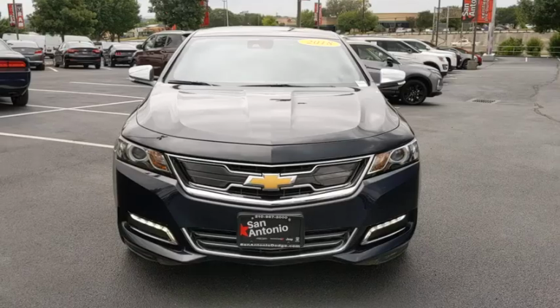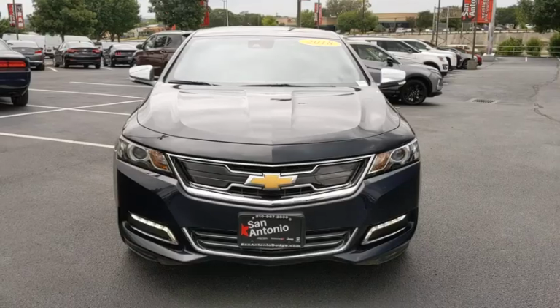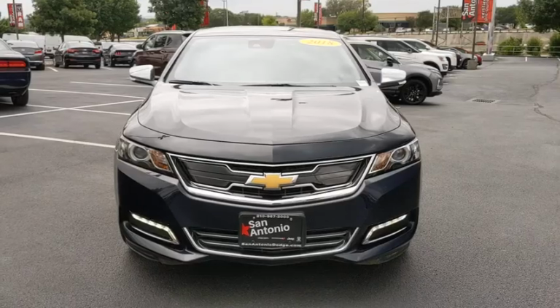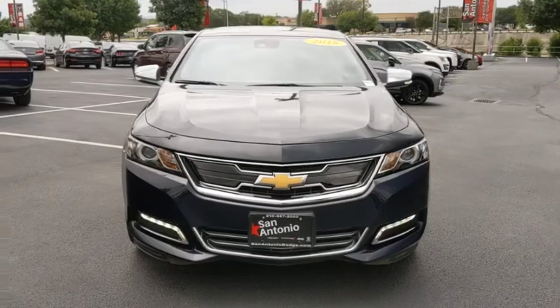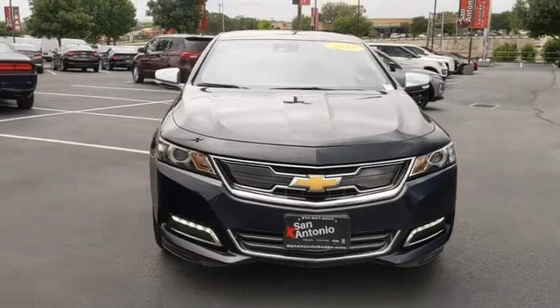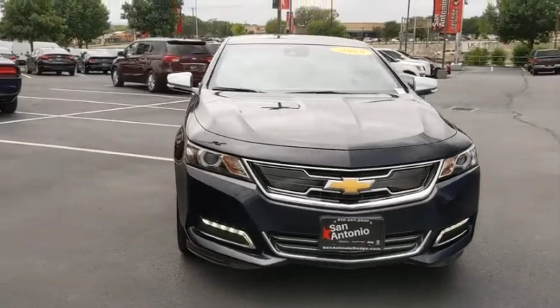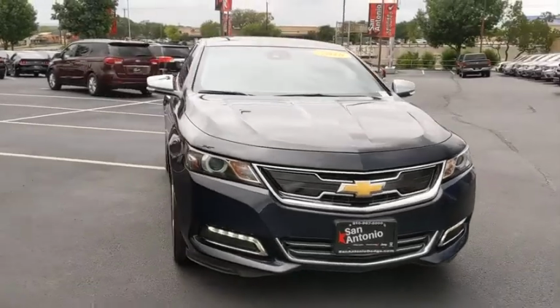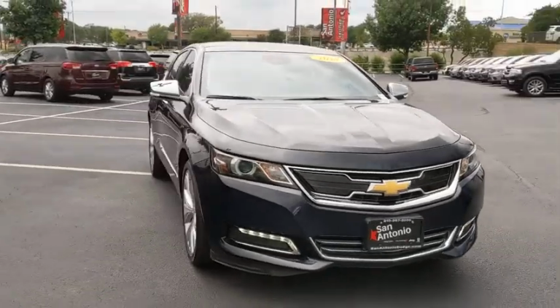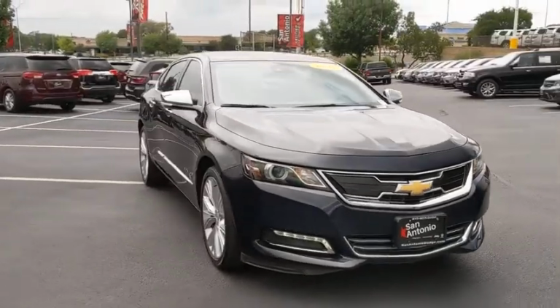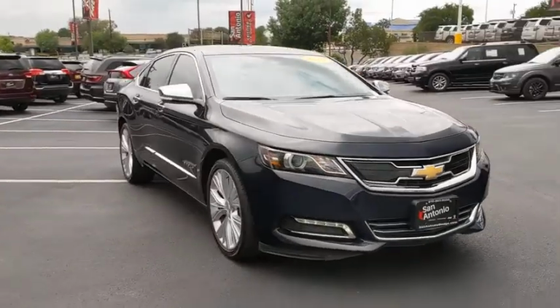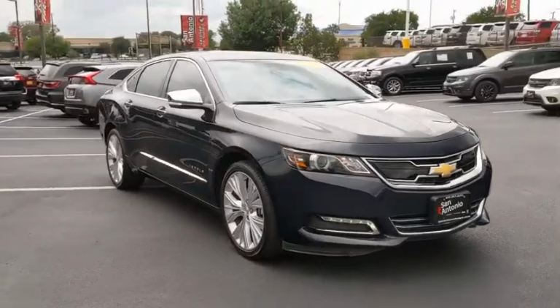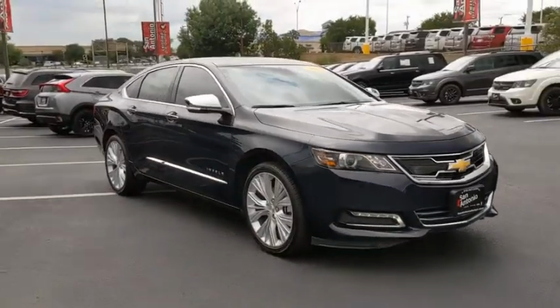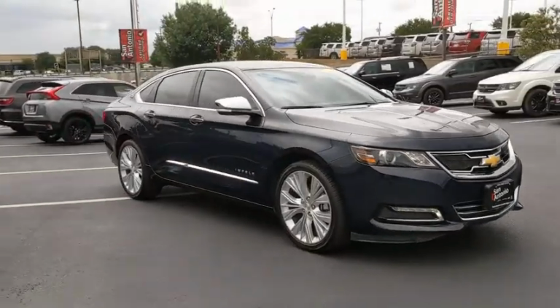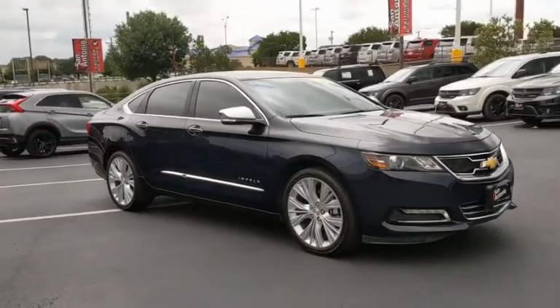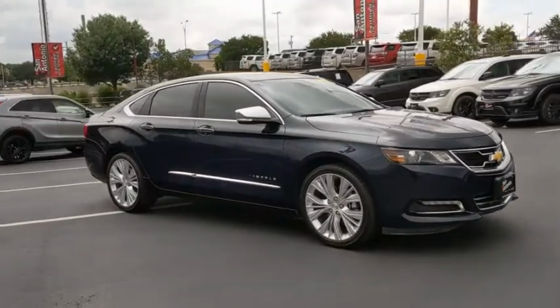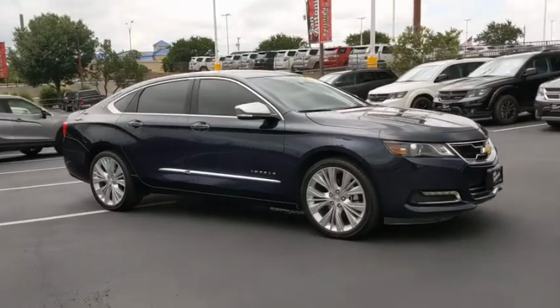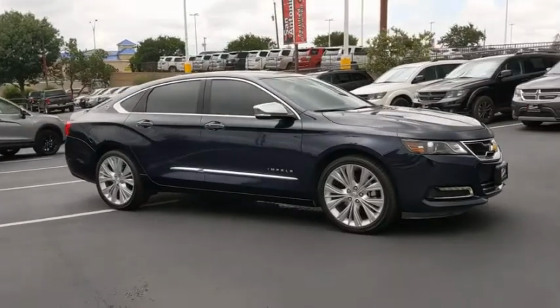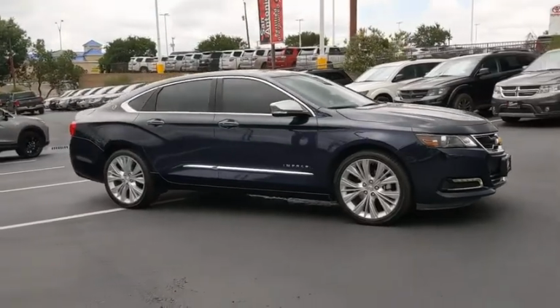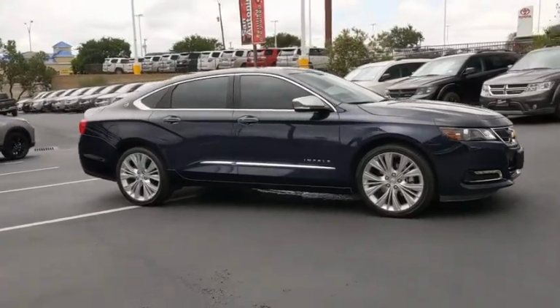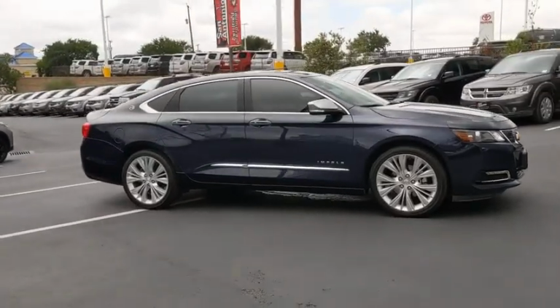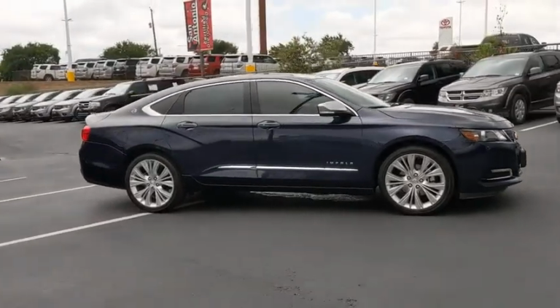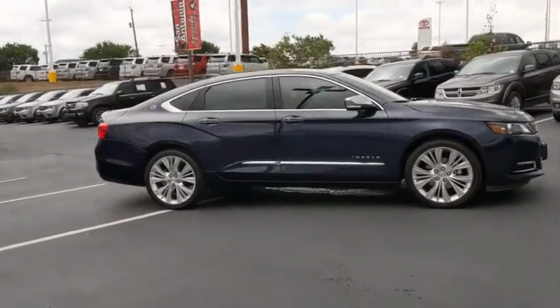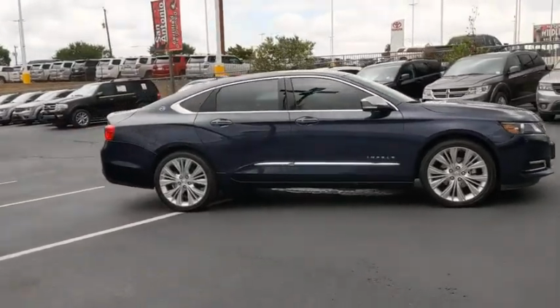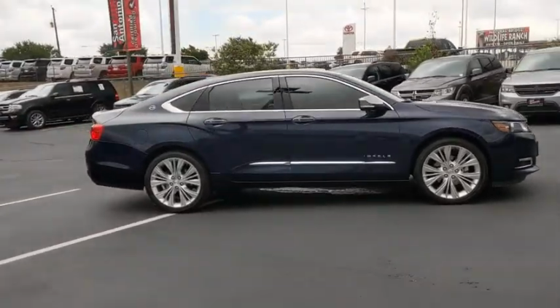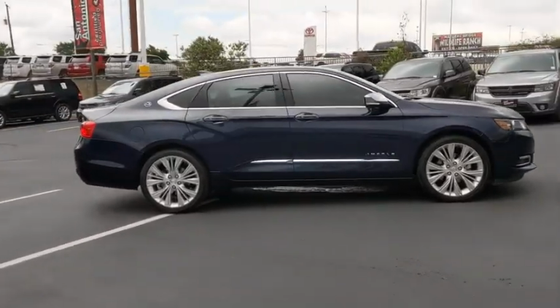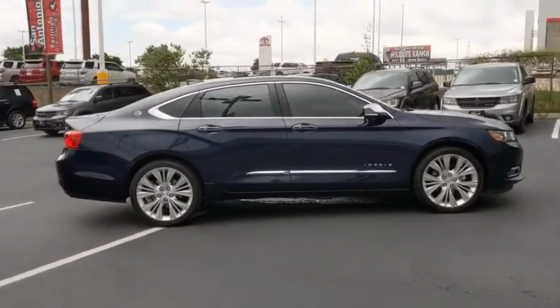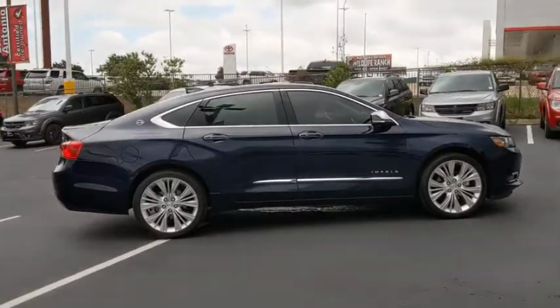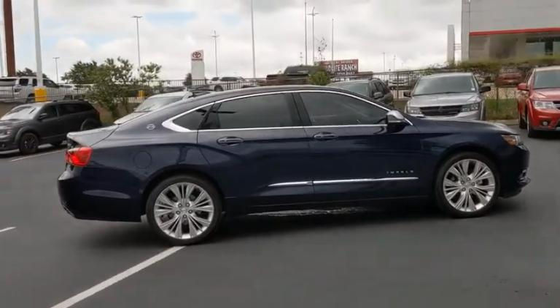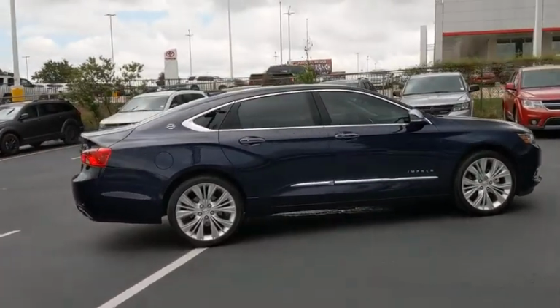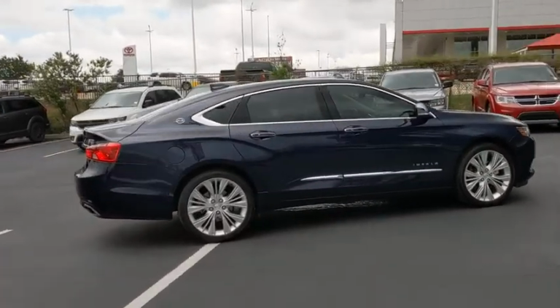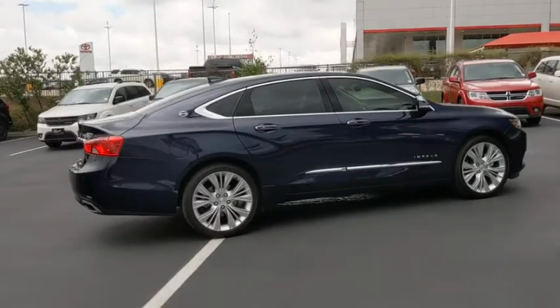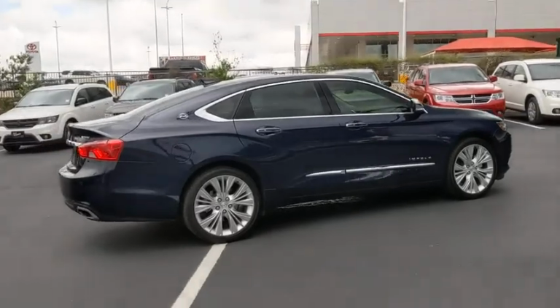You are going to love the 2018 Chevrolet Impala. The Impala has been one of America's favorites for over 50 years. Enough said. This vehicle has less than 15,000 miles.